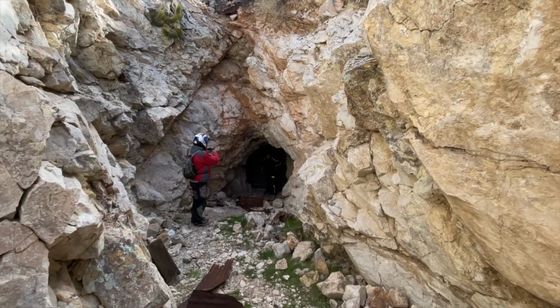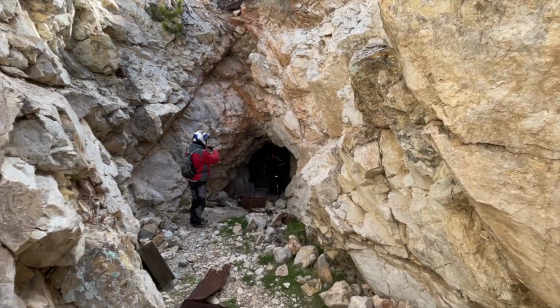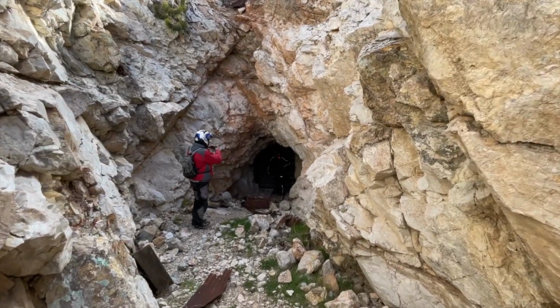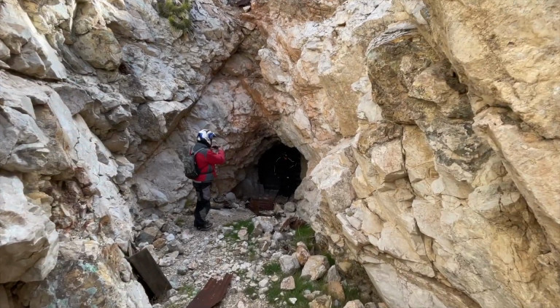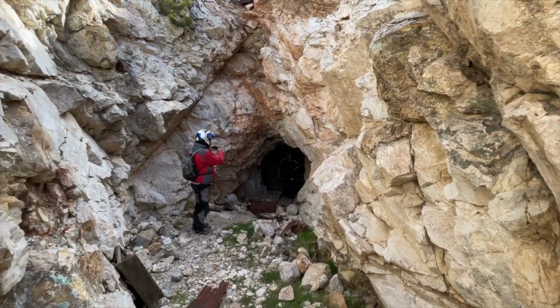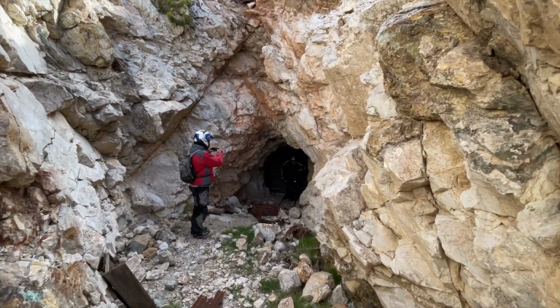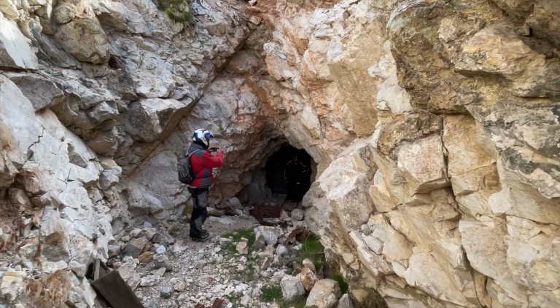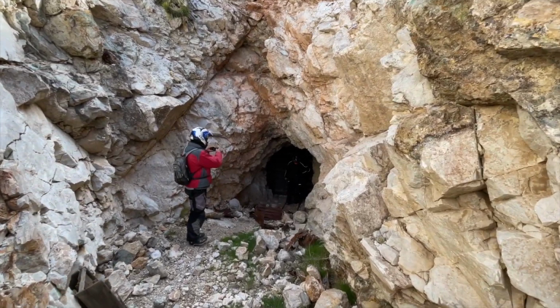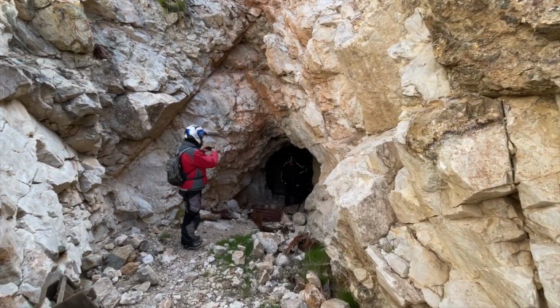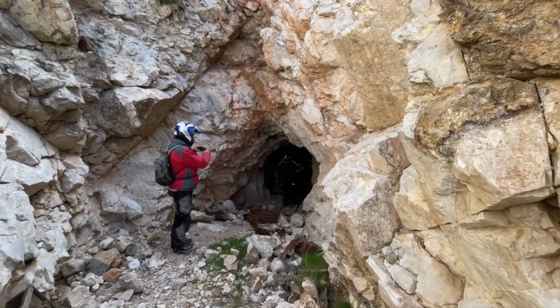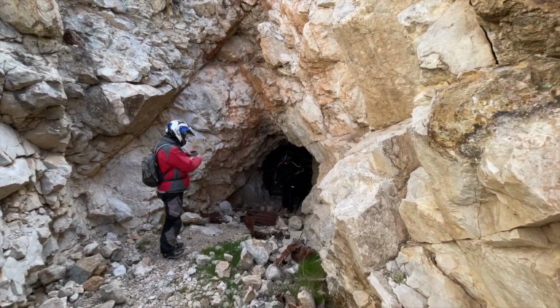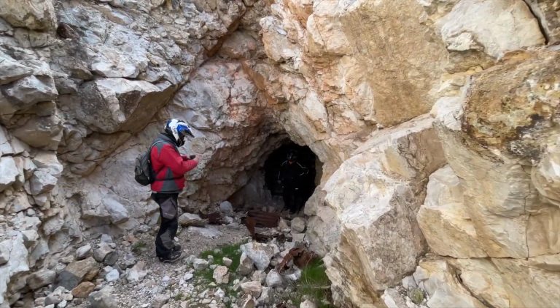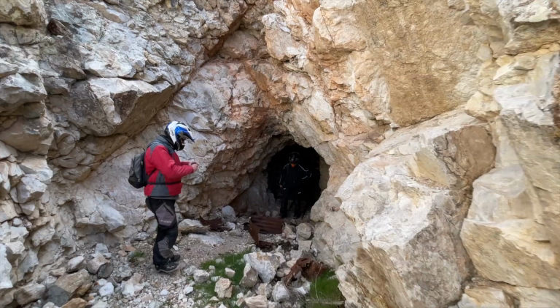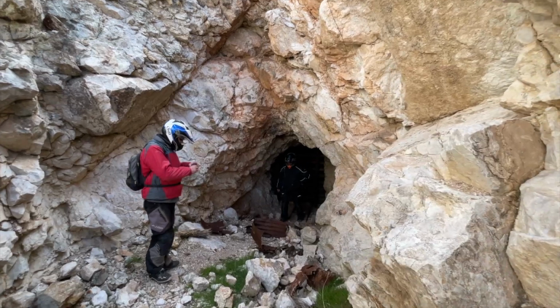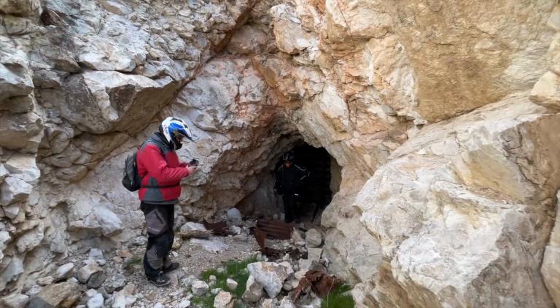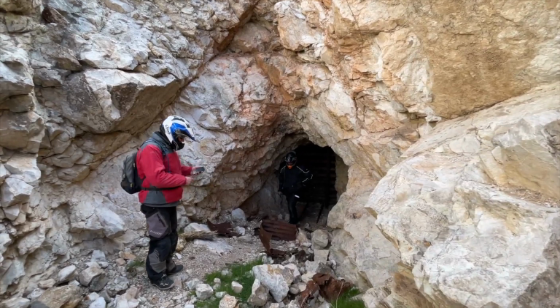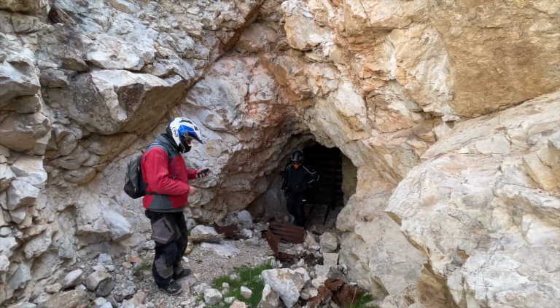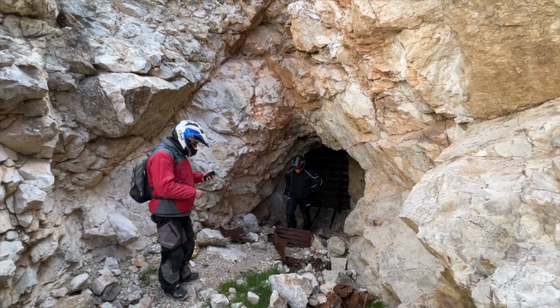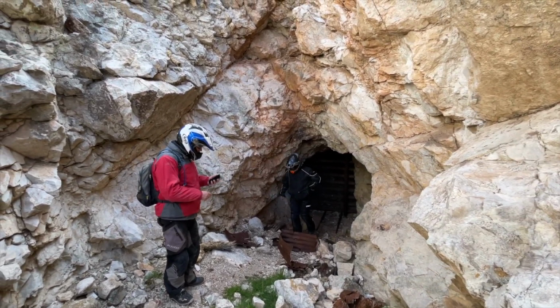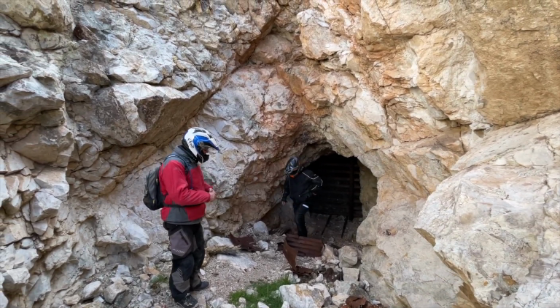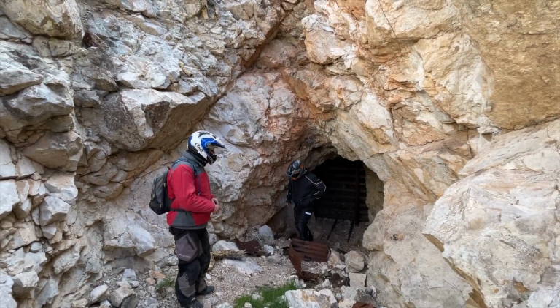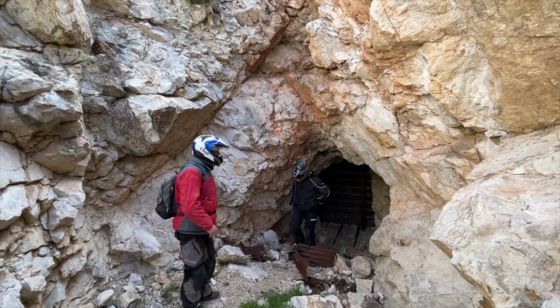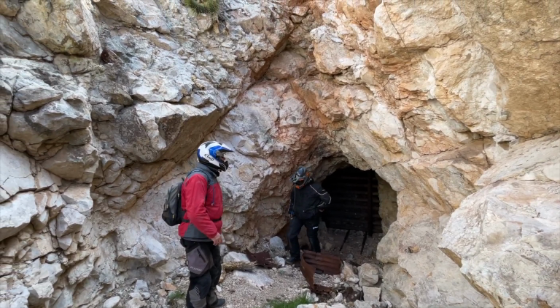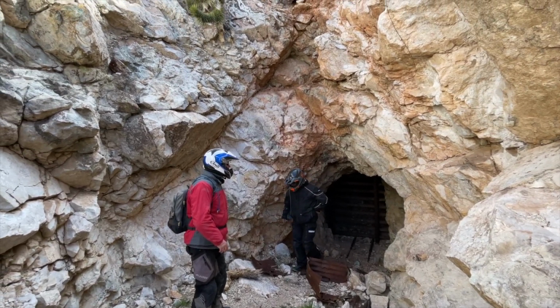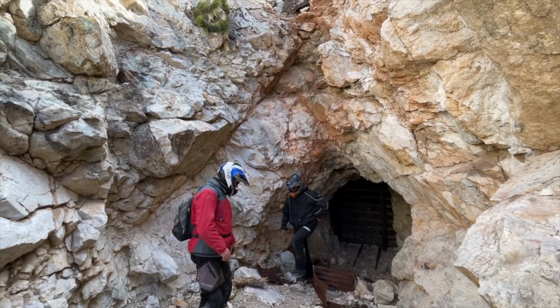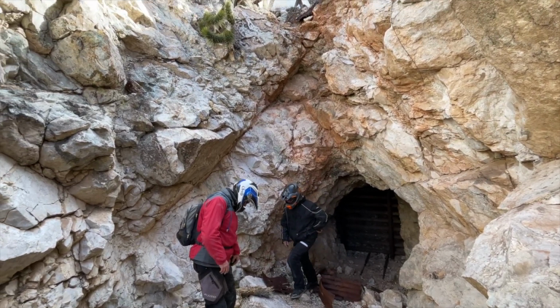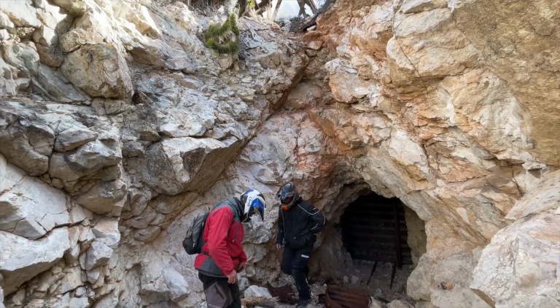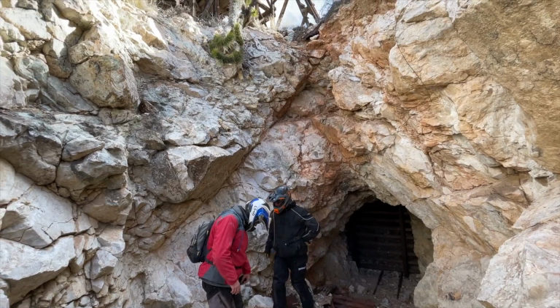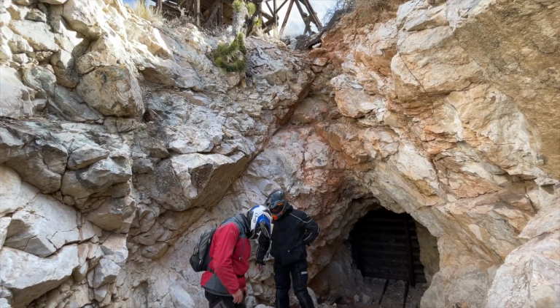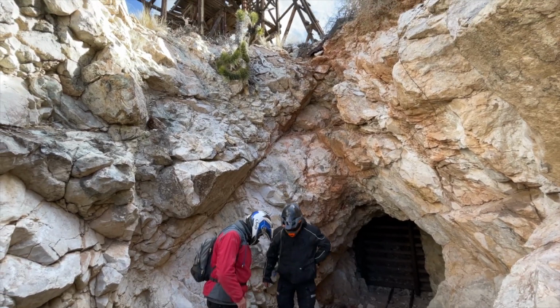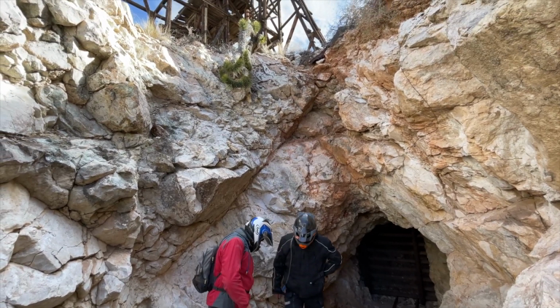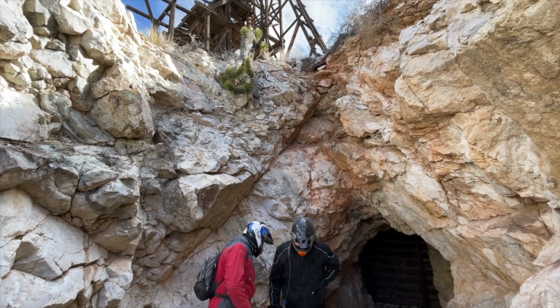We stopped for a tour of an old mine shaft near the Colosseum Gorge Mine. The day was going great — minimal sand and the Husky has not overheated again. Fingers crossed.